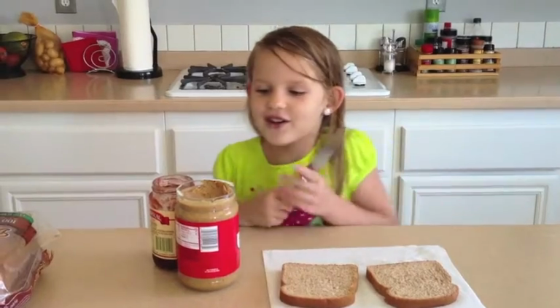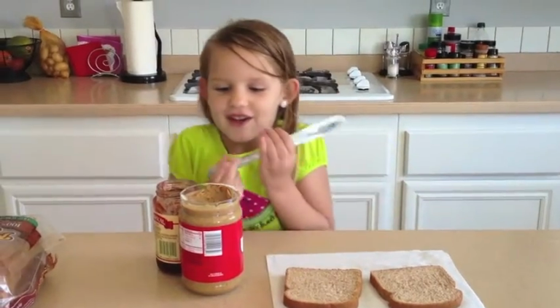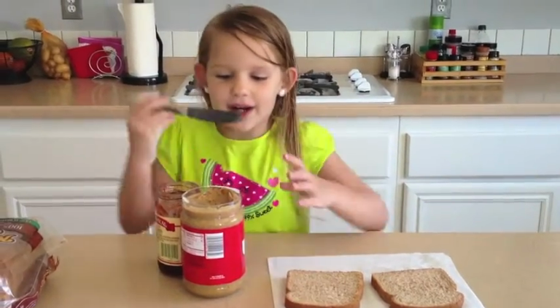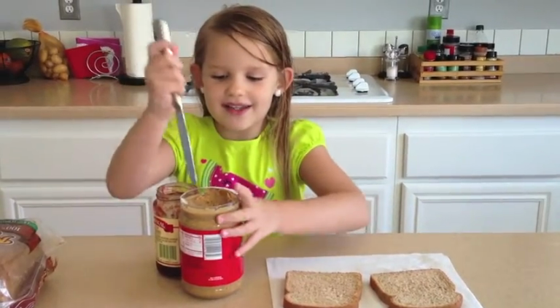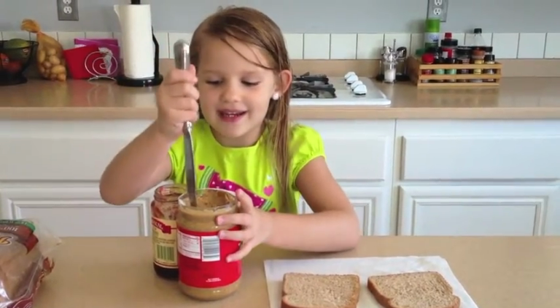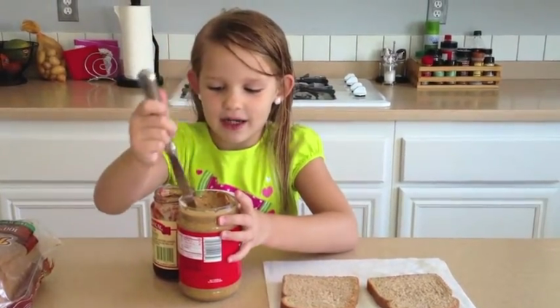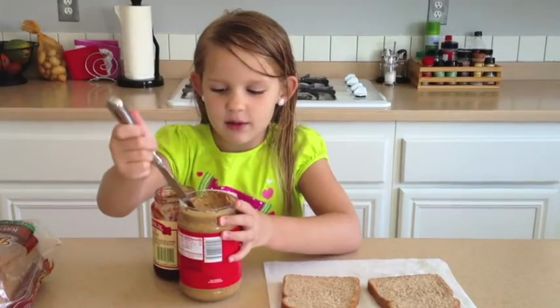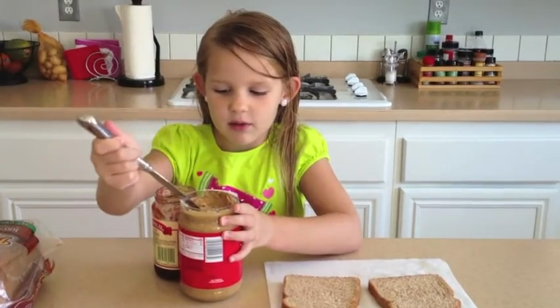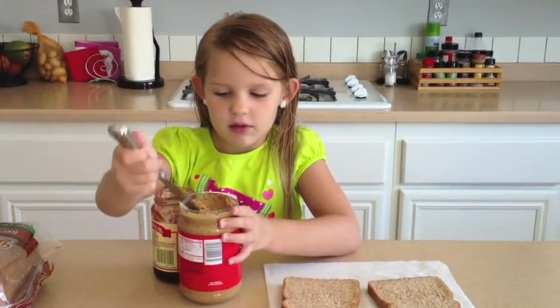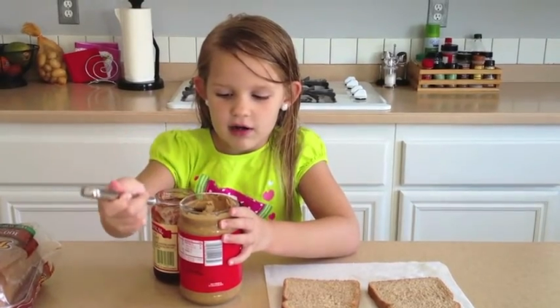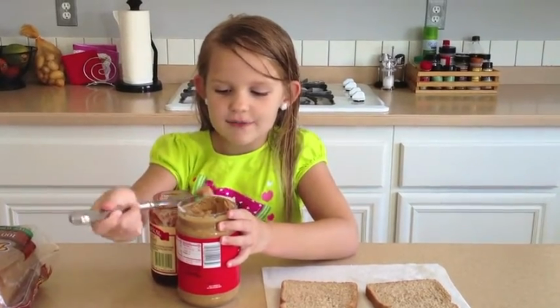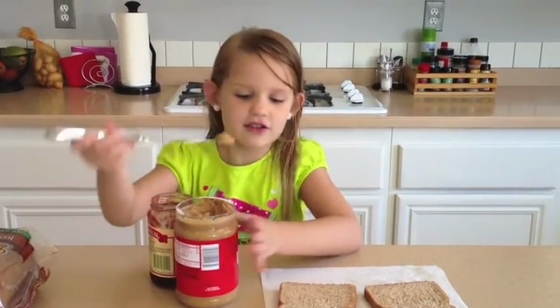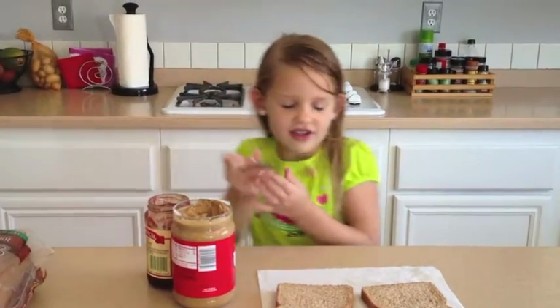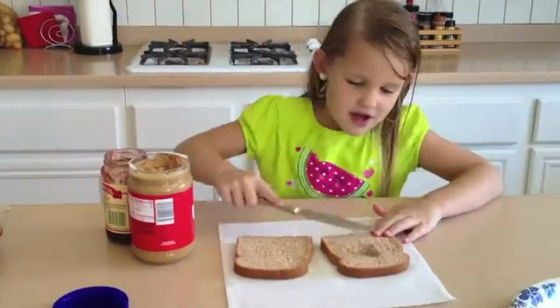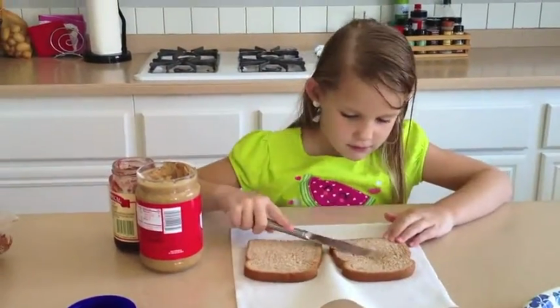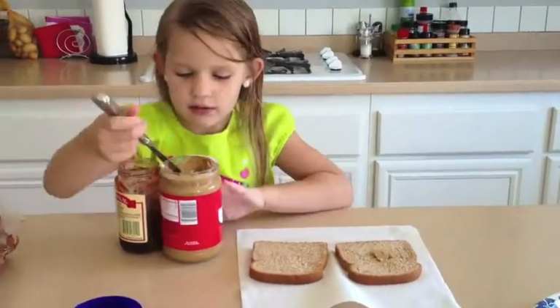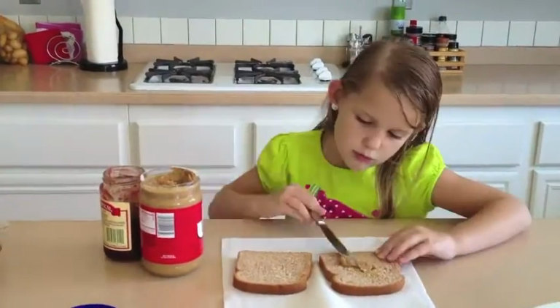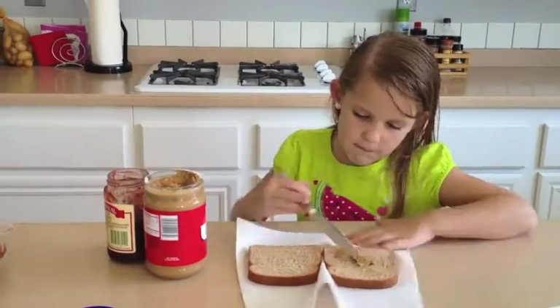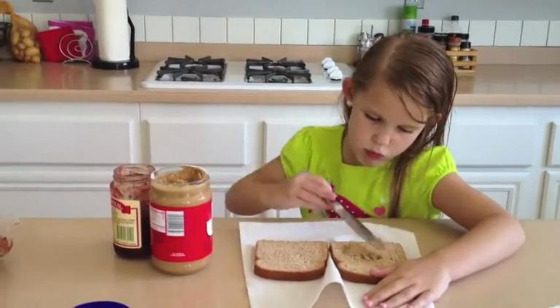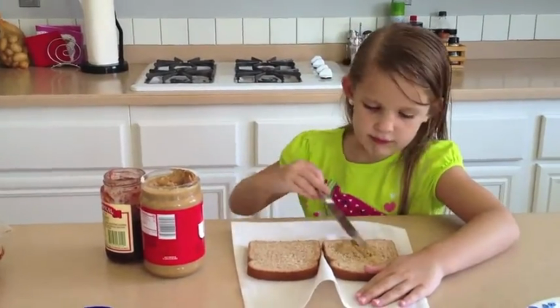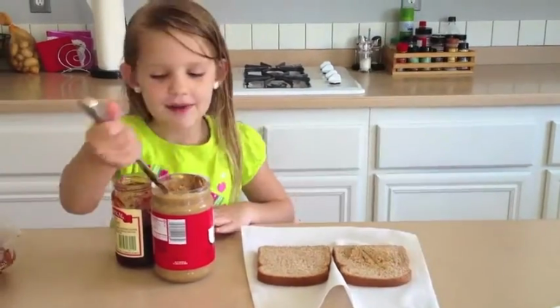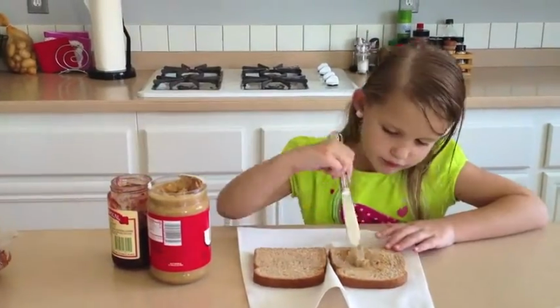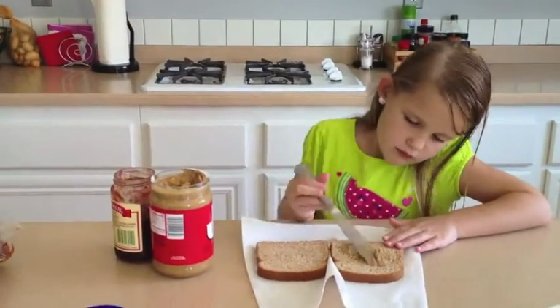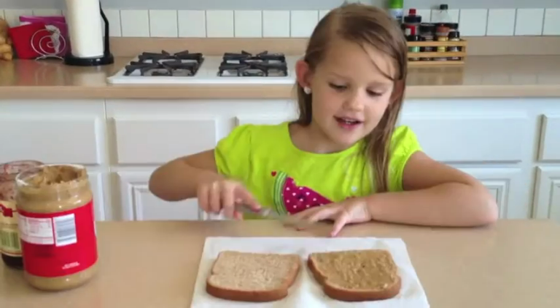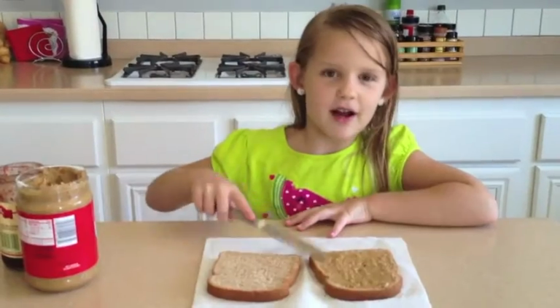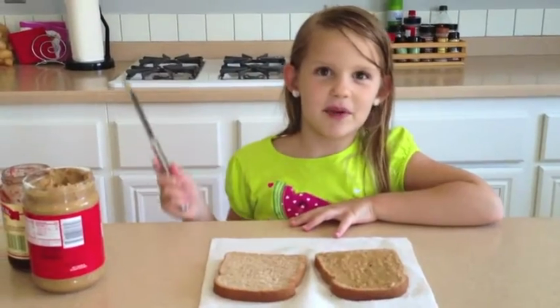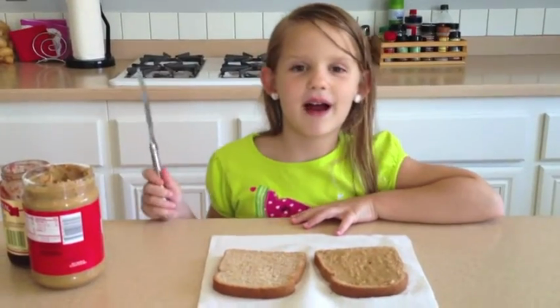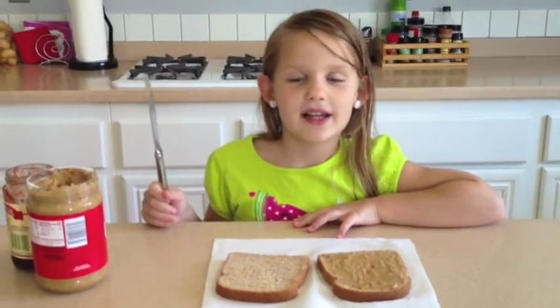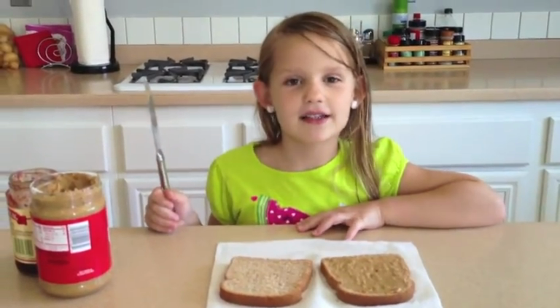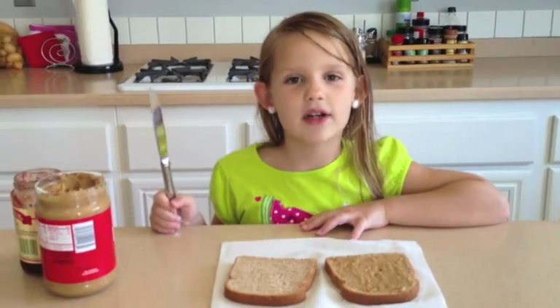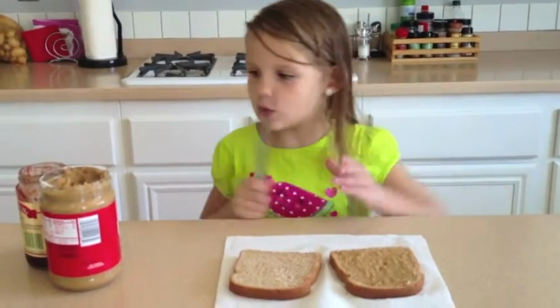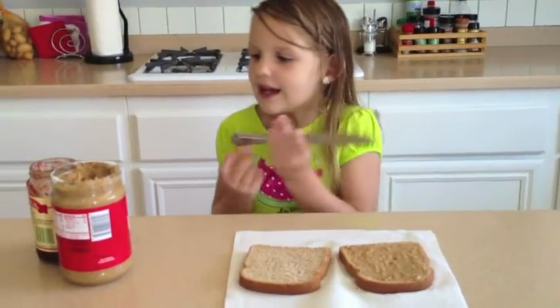First, you put on the peanut butter — not too much. You spread it around until it's covered, then you get the jelly.